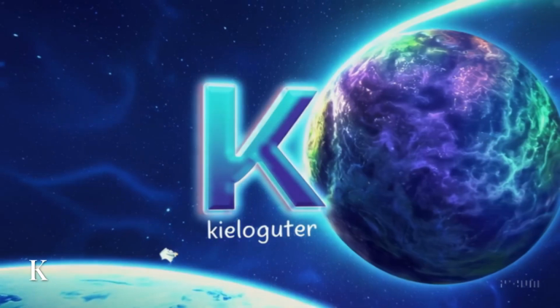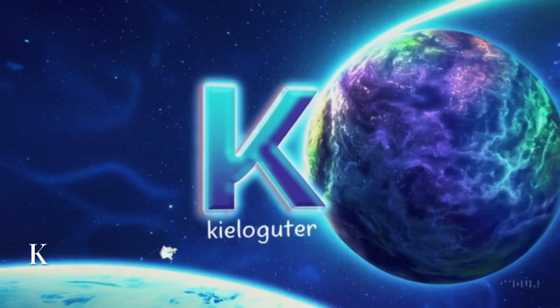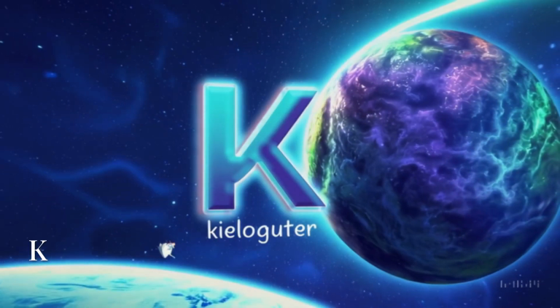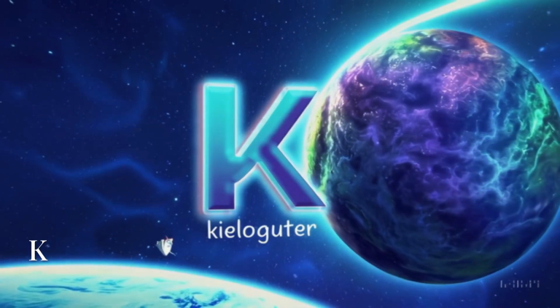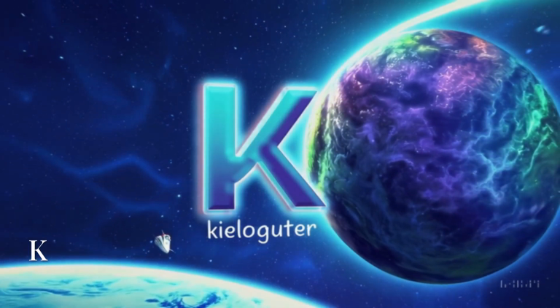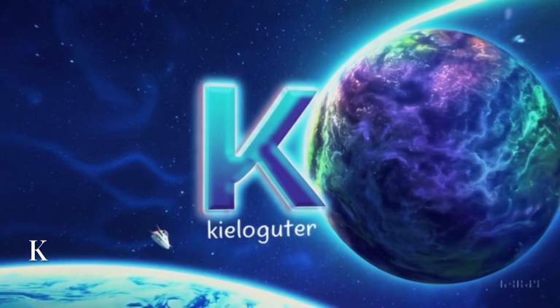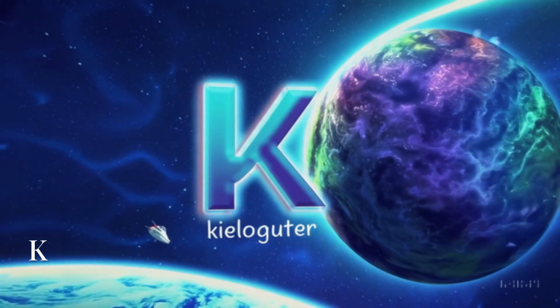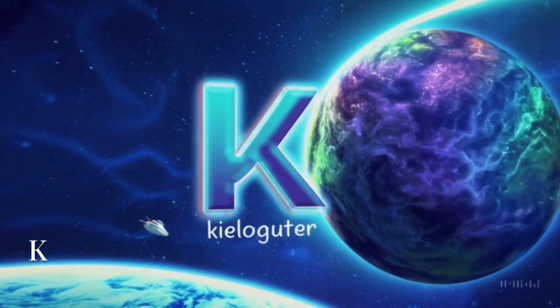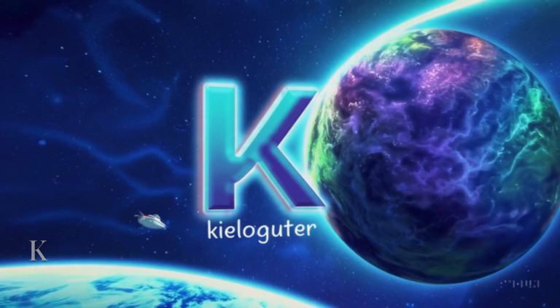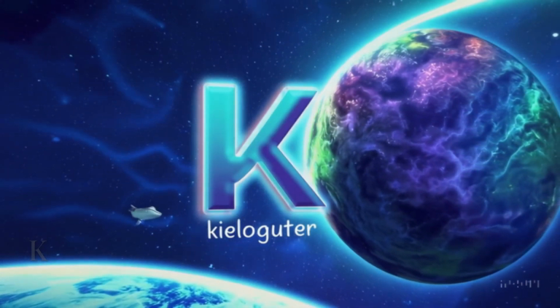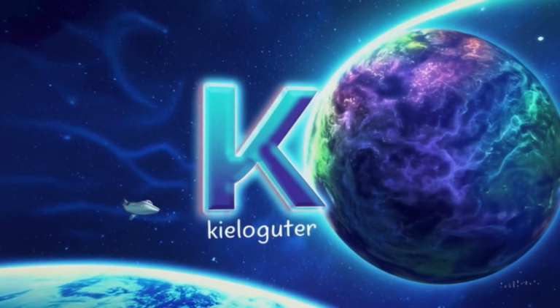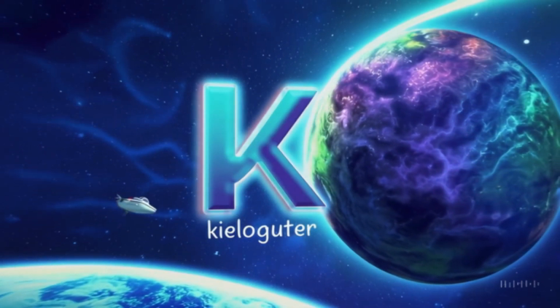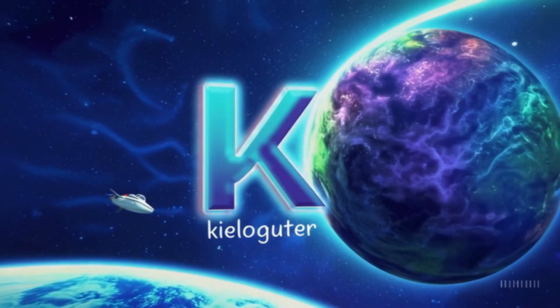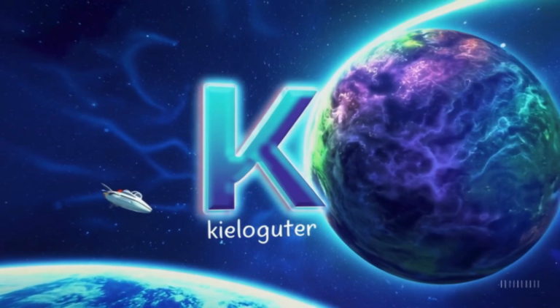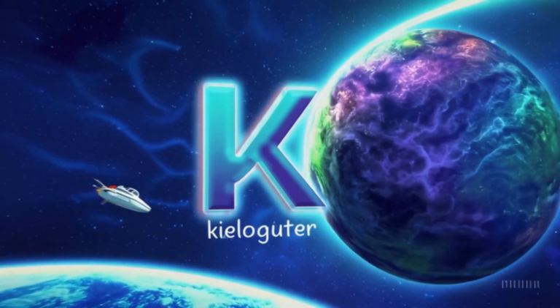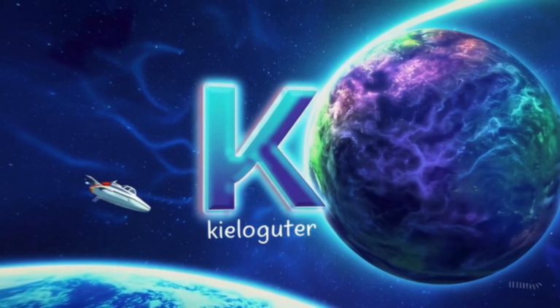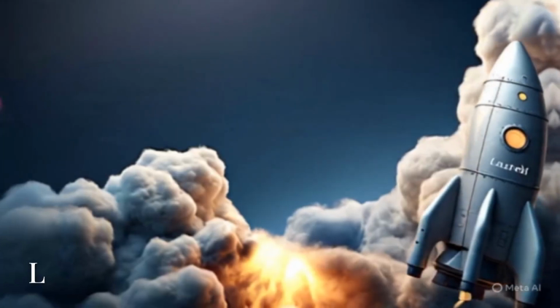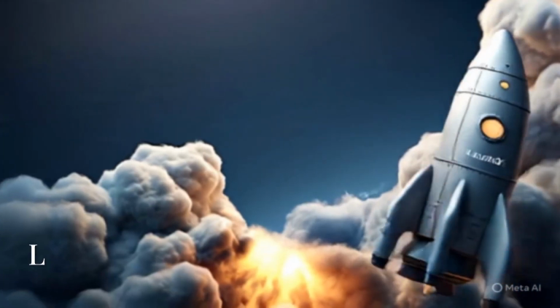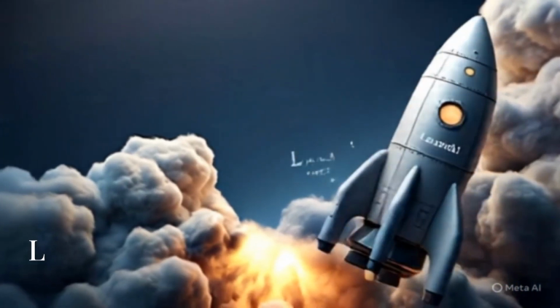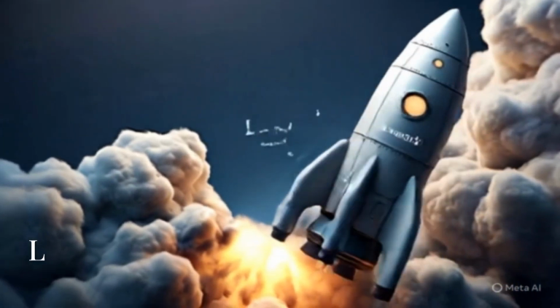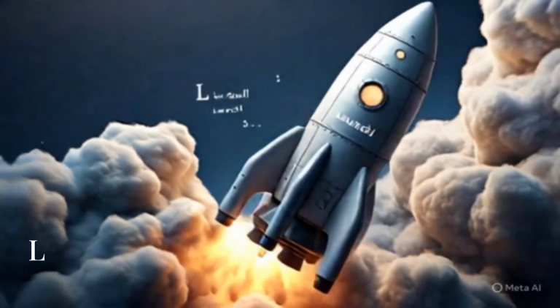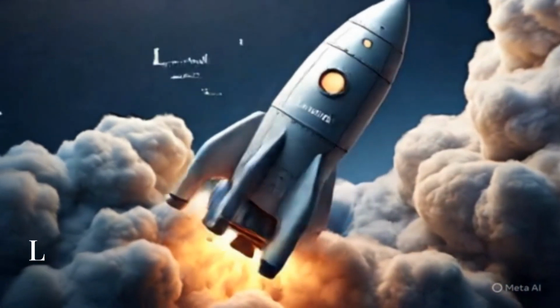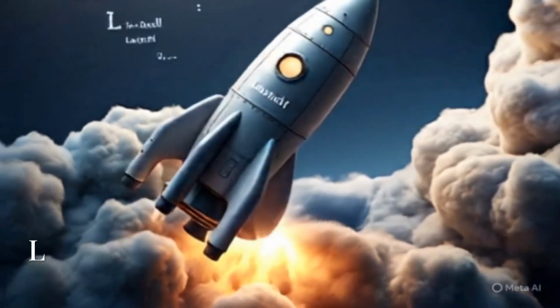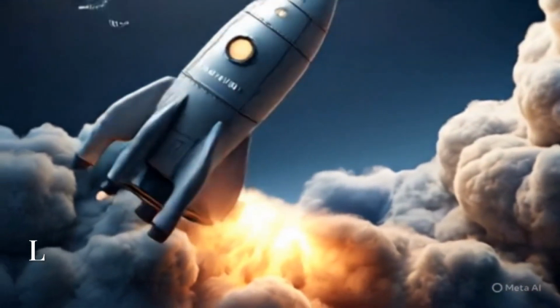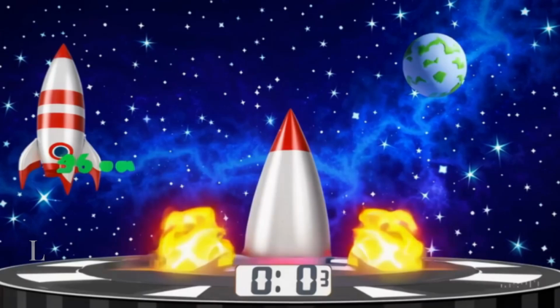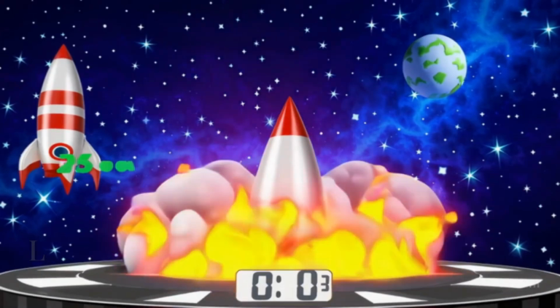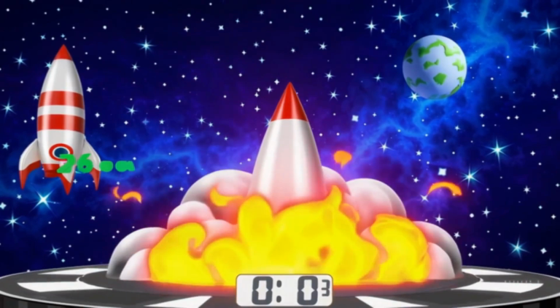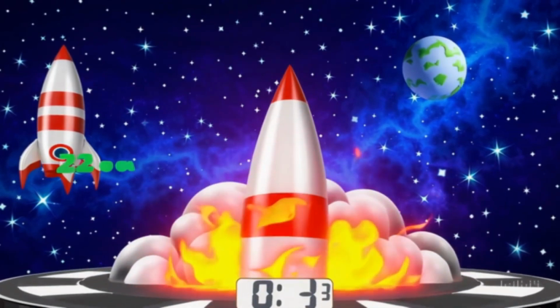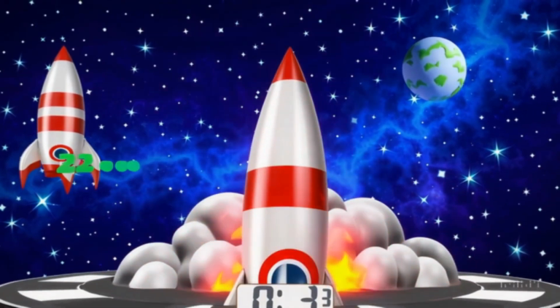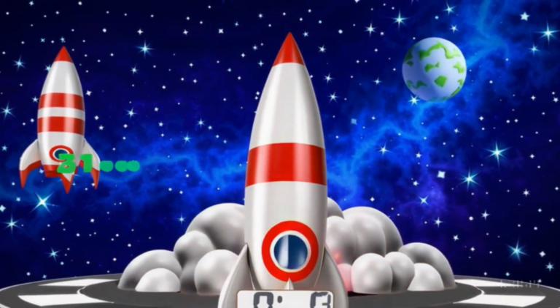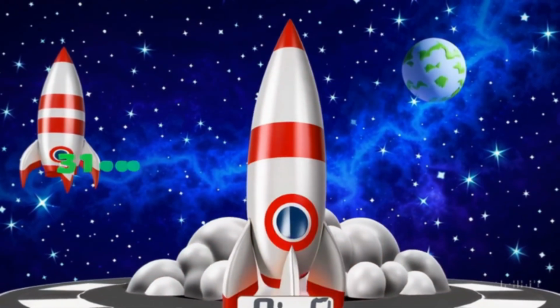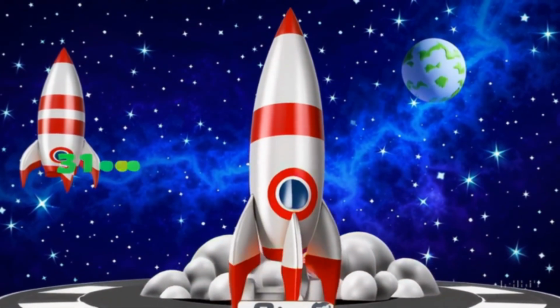K is for kilometer. That's how we measure long, long space trips — way longer than a walk to school. L is for launch. 3, 2, 1 — blast off! The rocket rises and the journey begins.